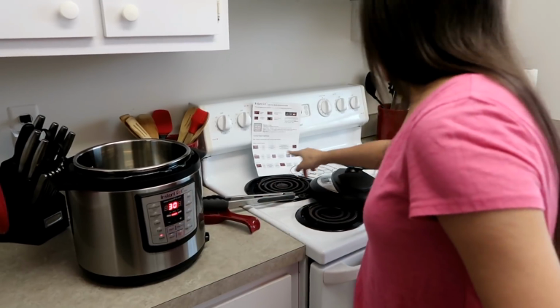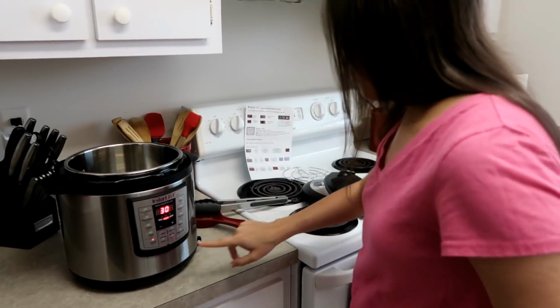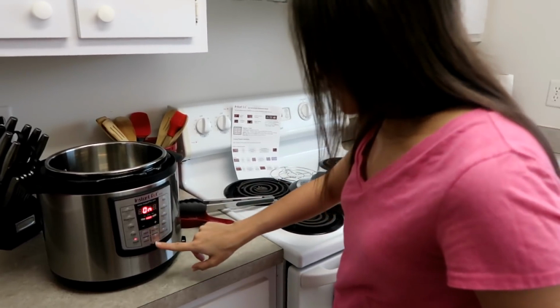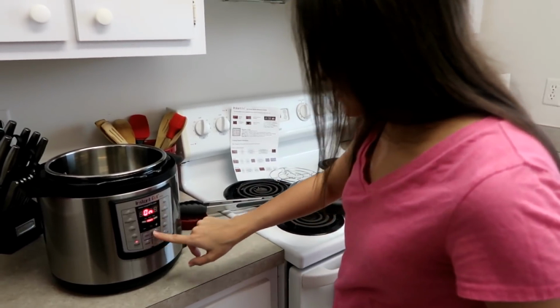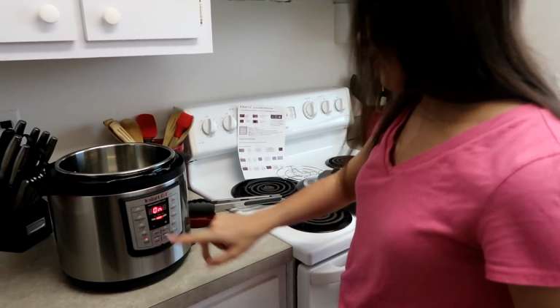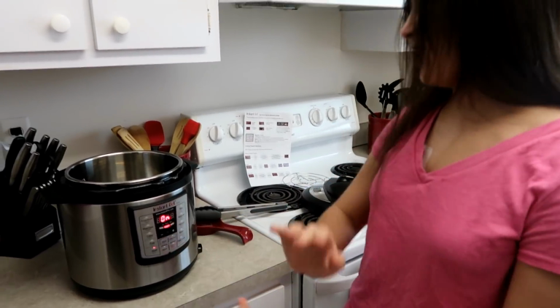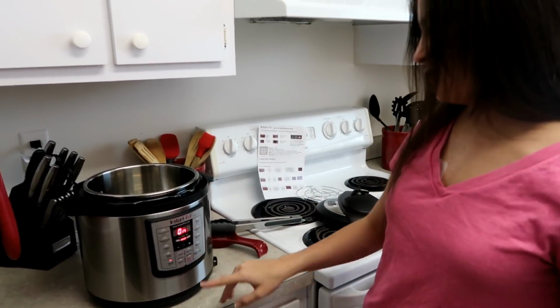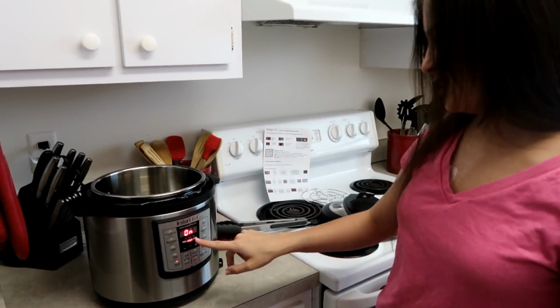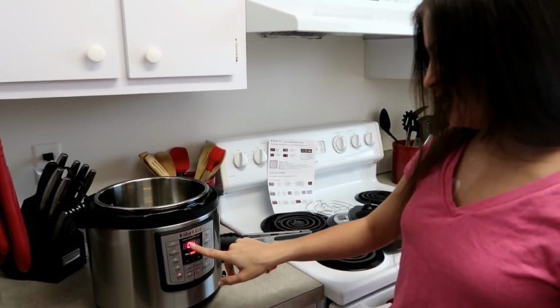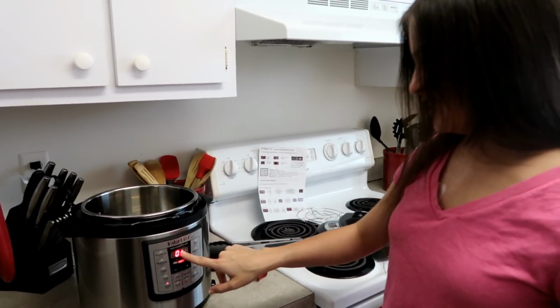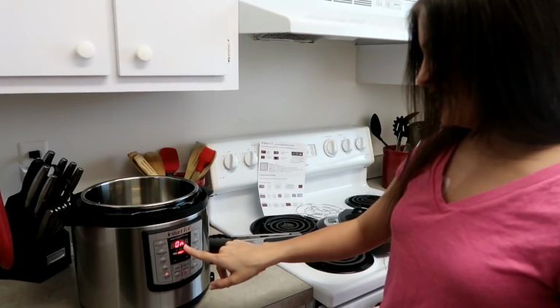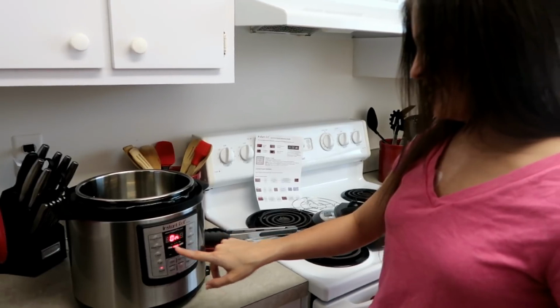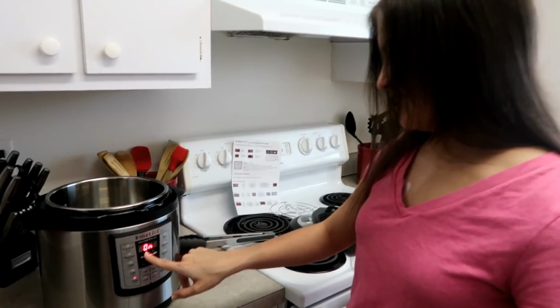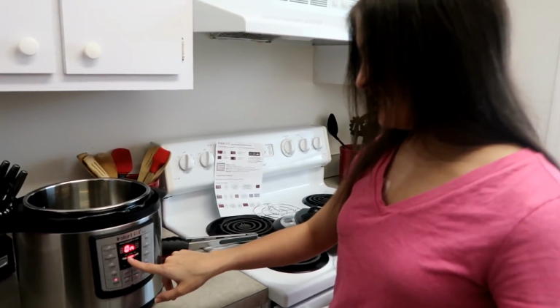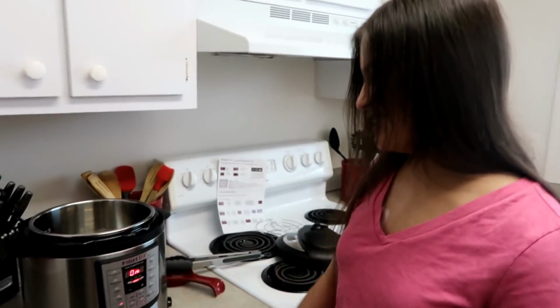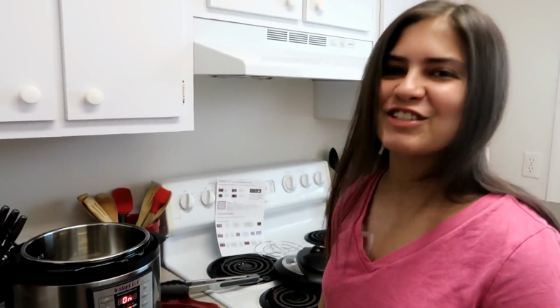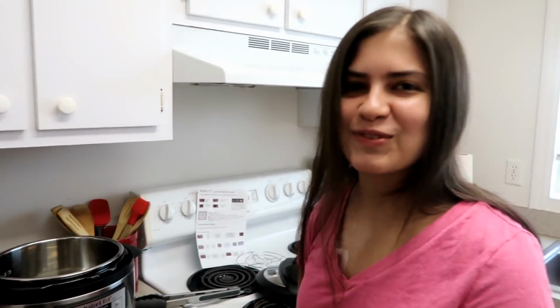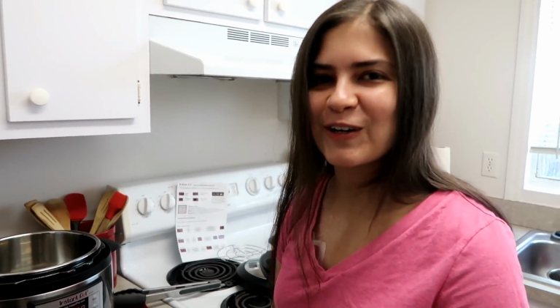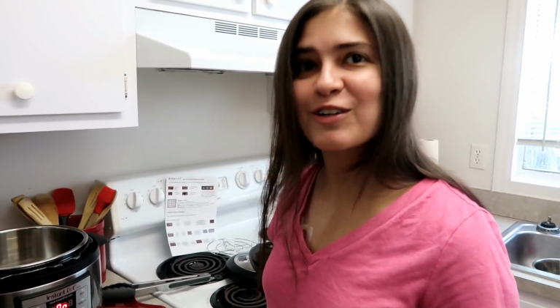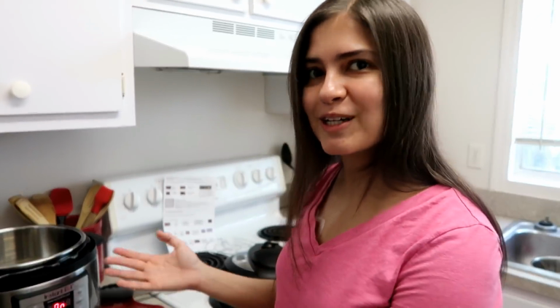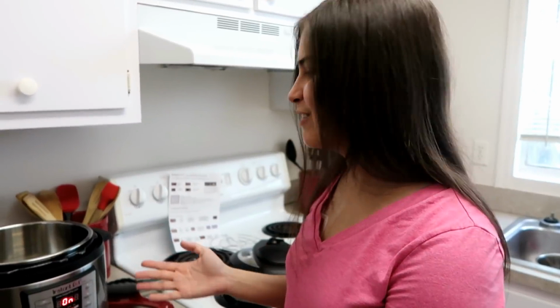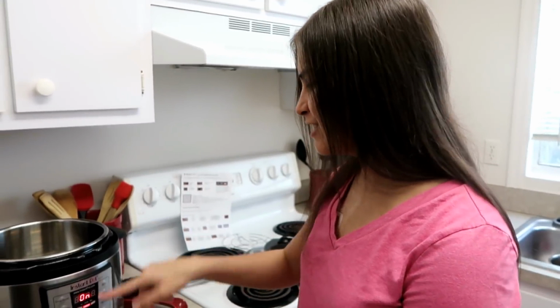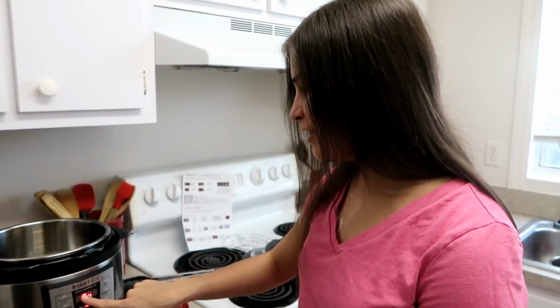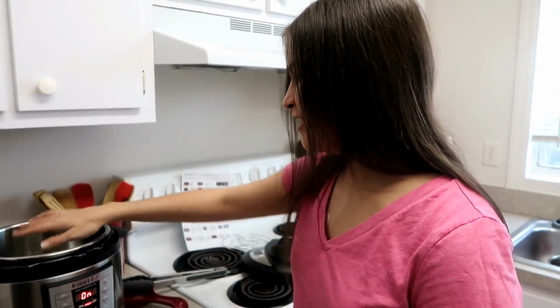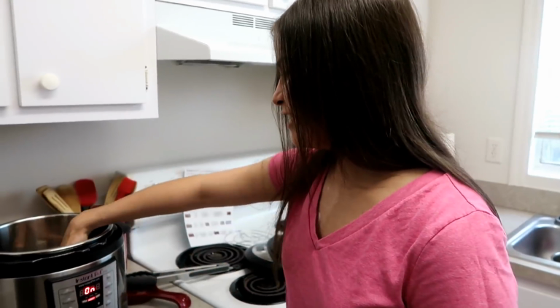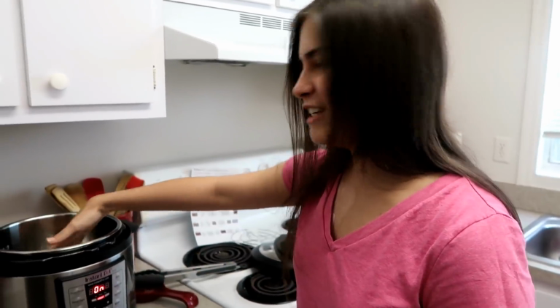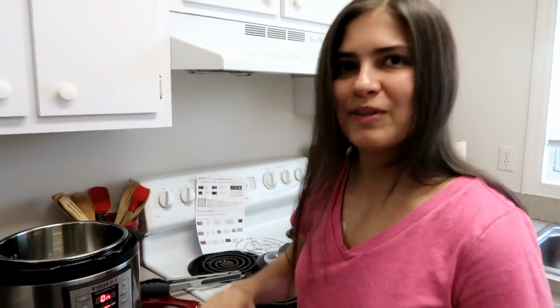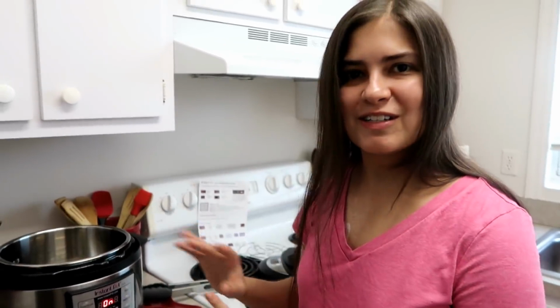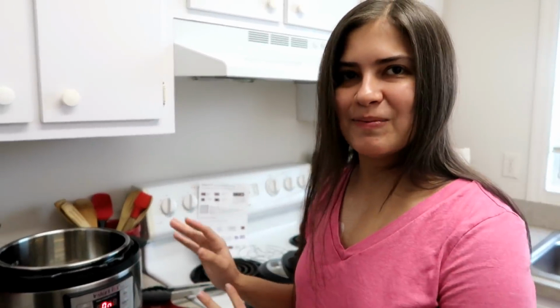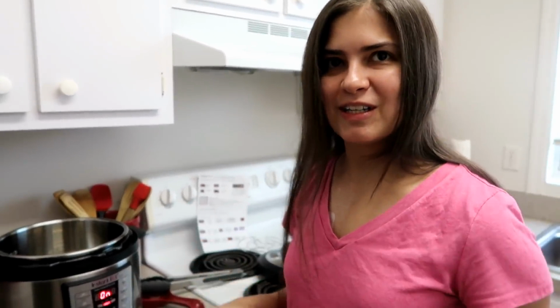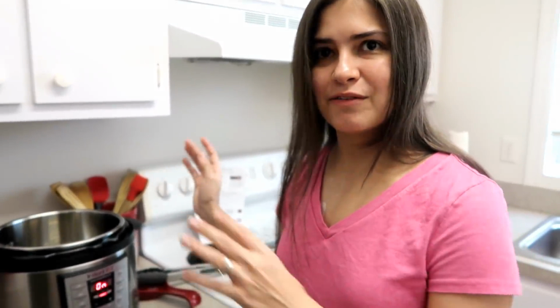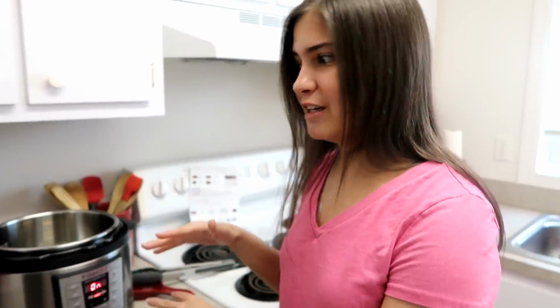Judd told me this will take very quick to cook because he is starving — getting hangry by the second. It cooks quickly, okay? It's gonna heat up, and then I sauté the meat, and then I put everything in and it cooks in 12 minutes, I think.